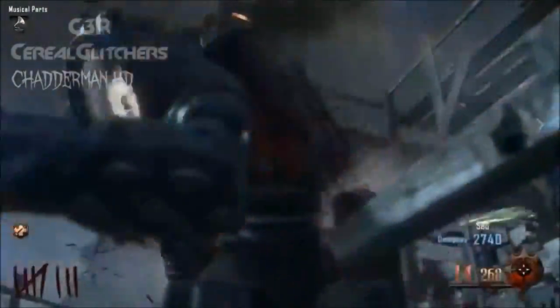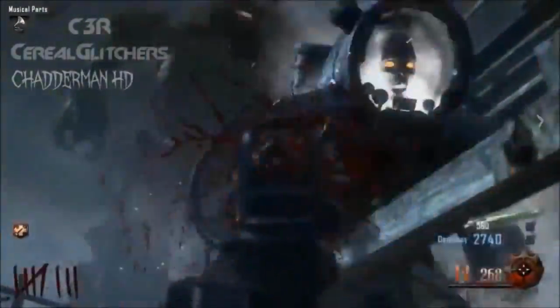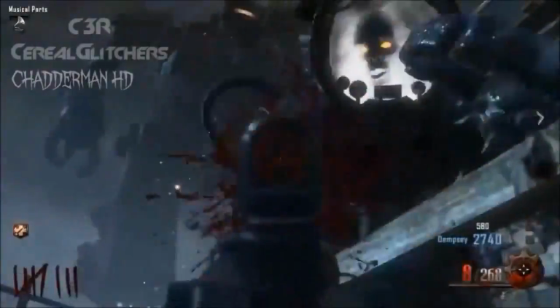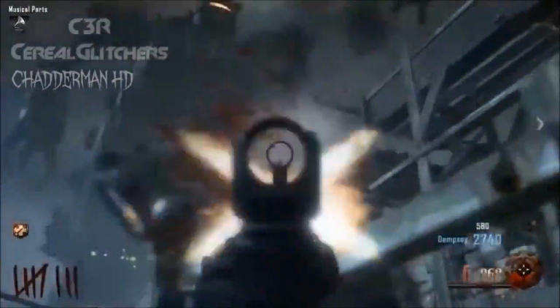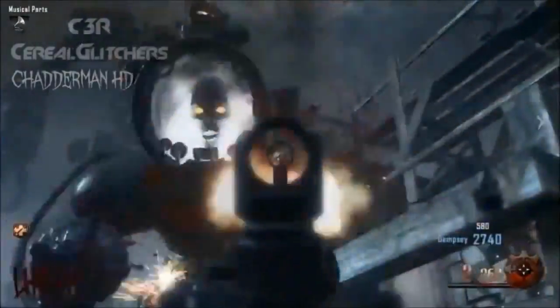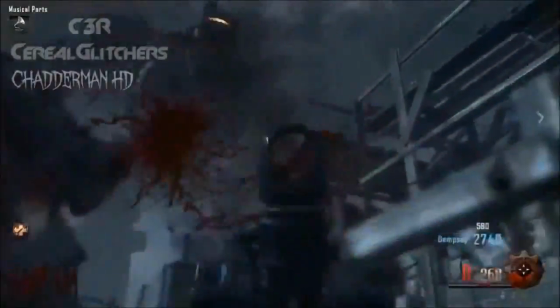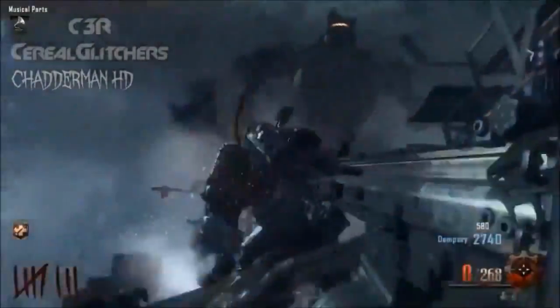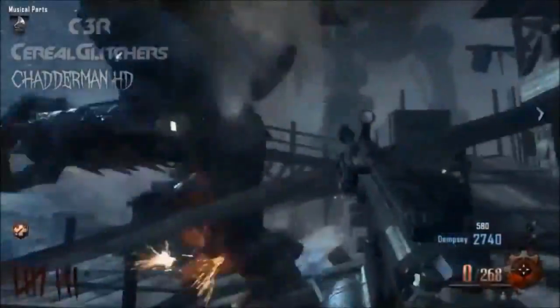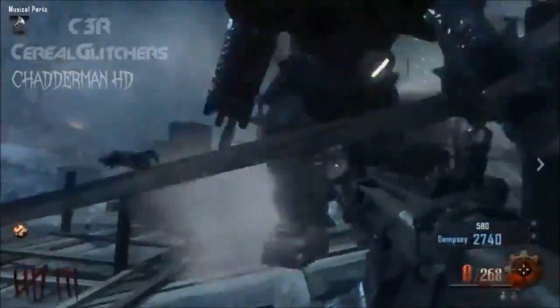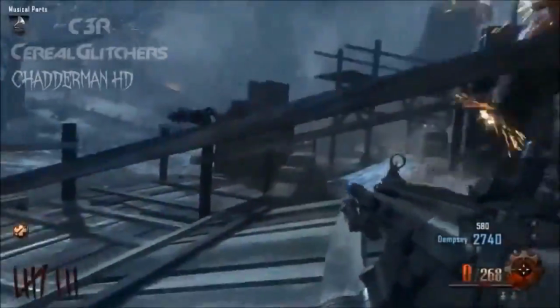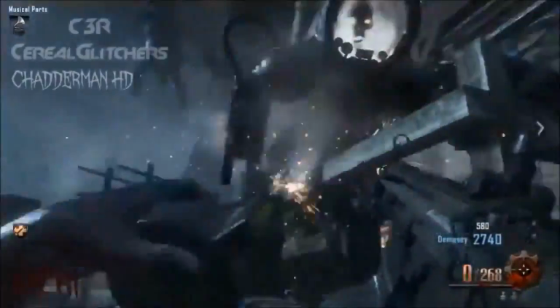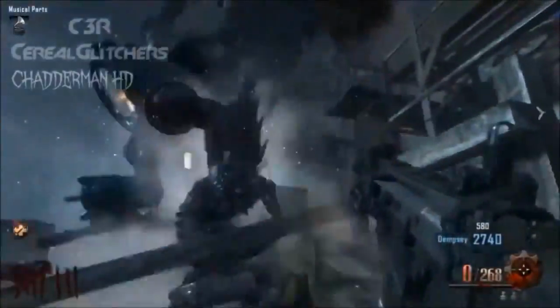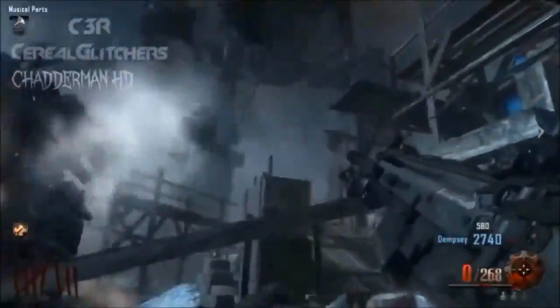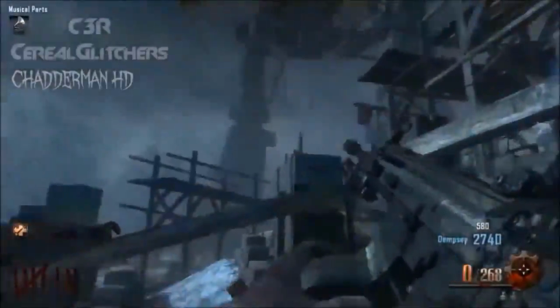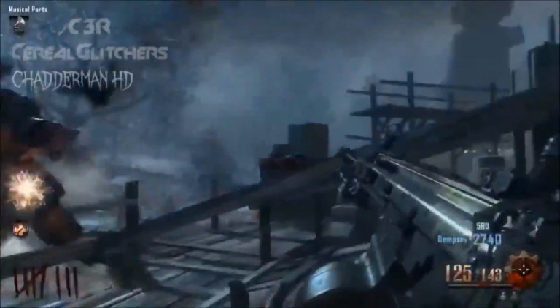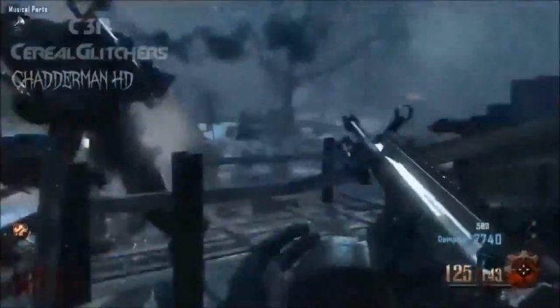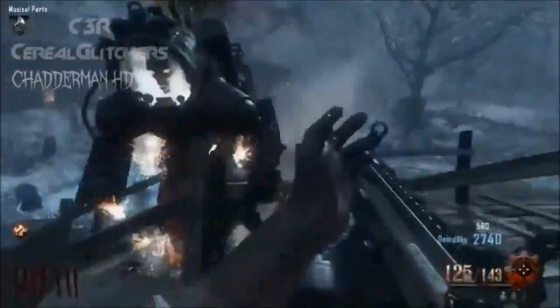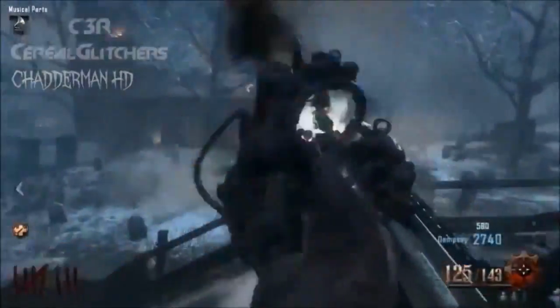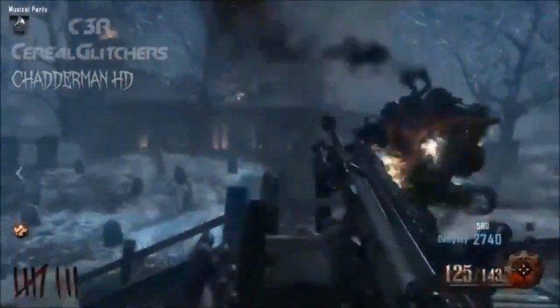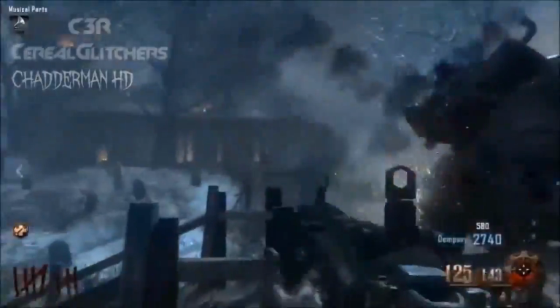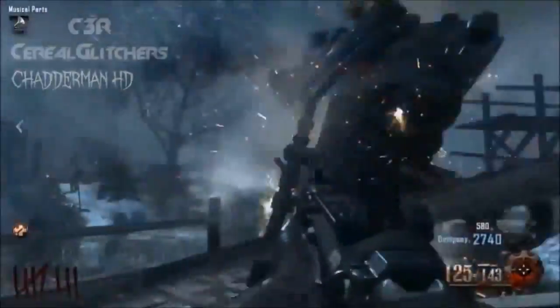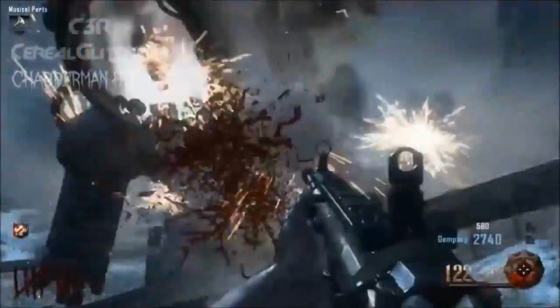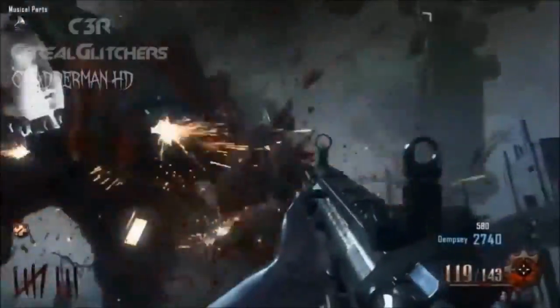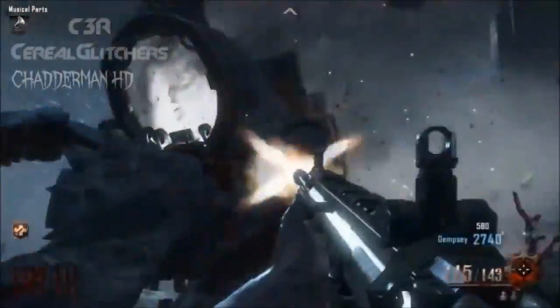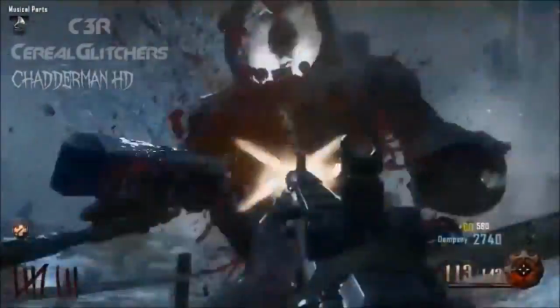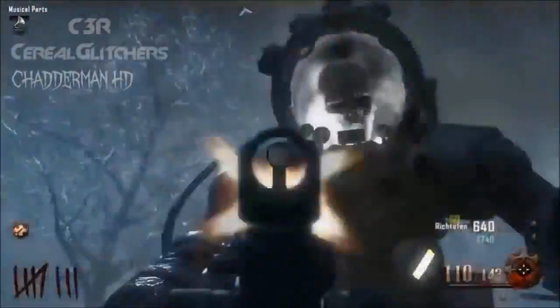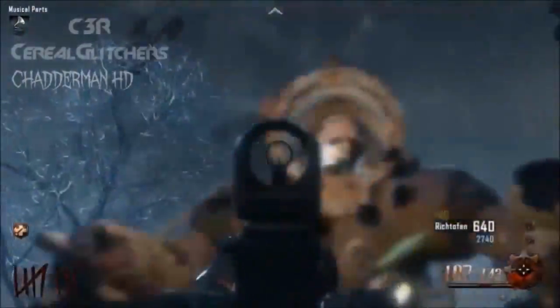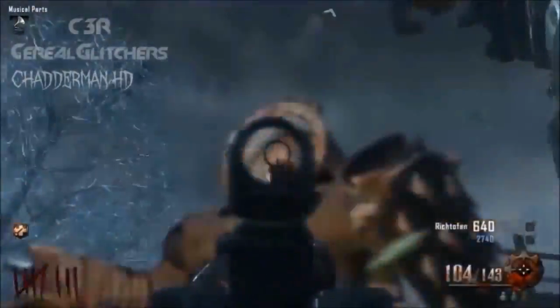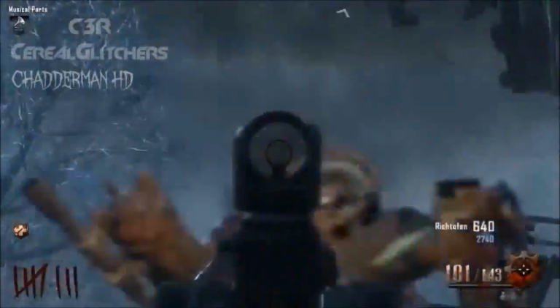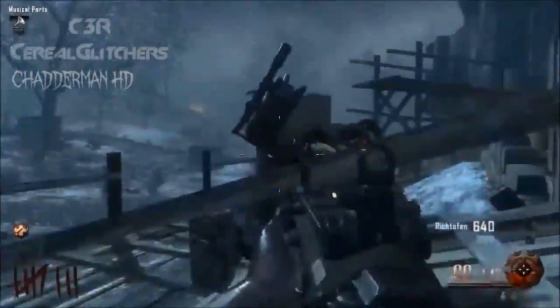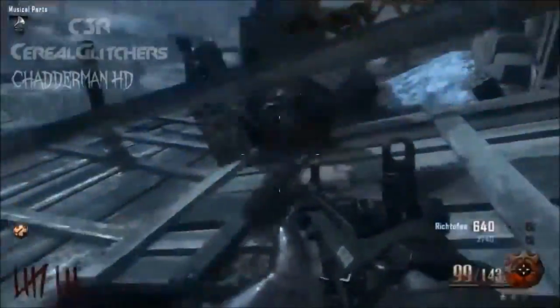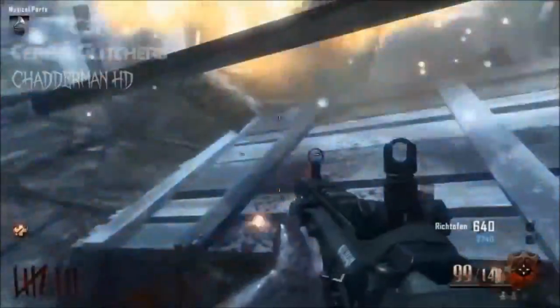Don't stand too close because the zombies can hit you. And when they release any drops like Max Ammo, just come right to the front, jump up, and you should be able to pick up the drops.